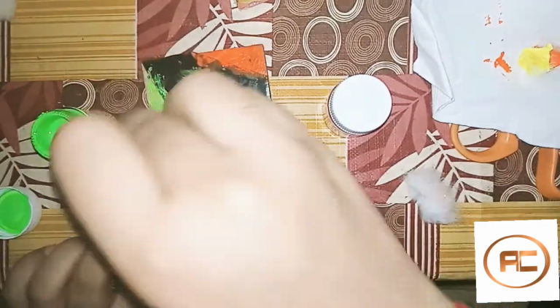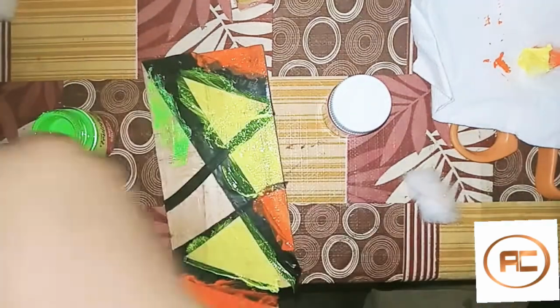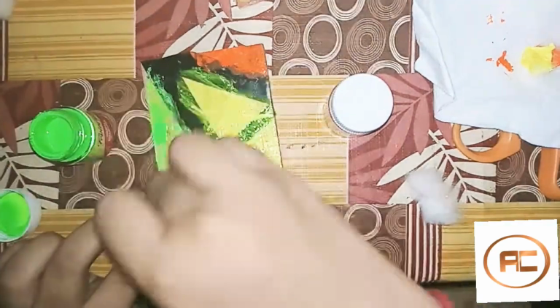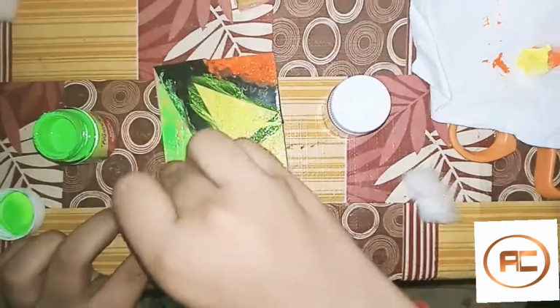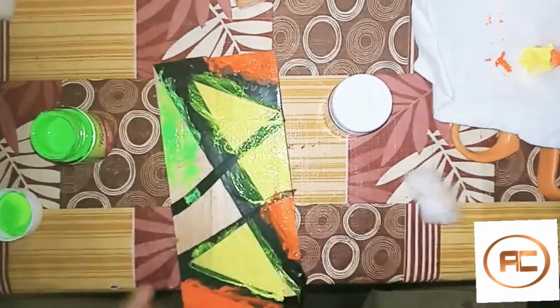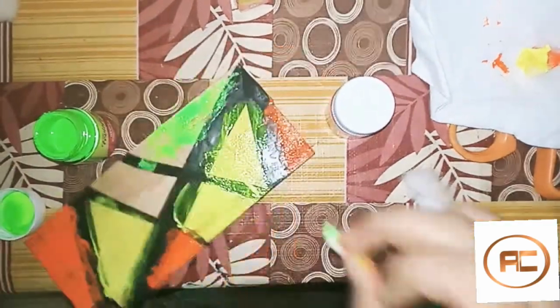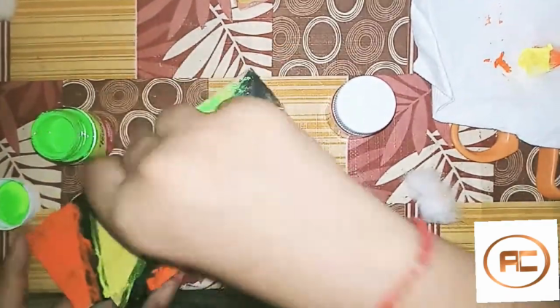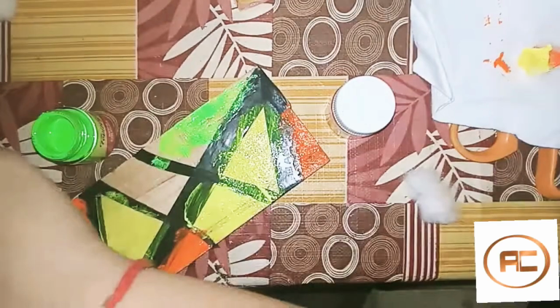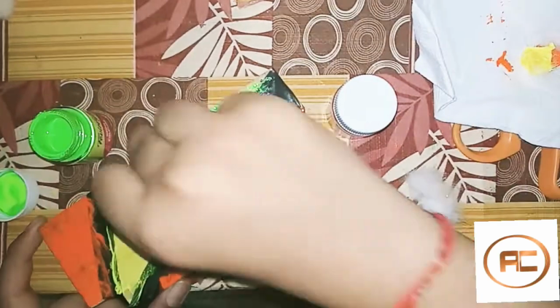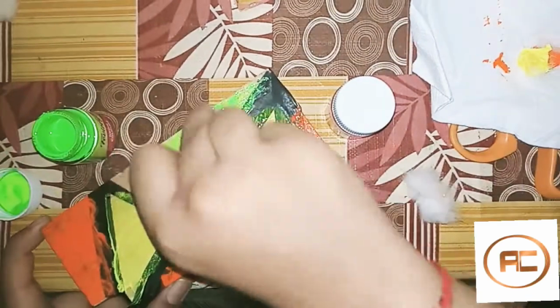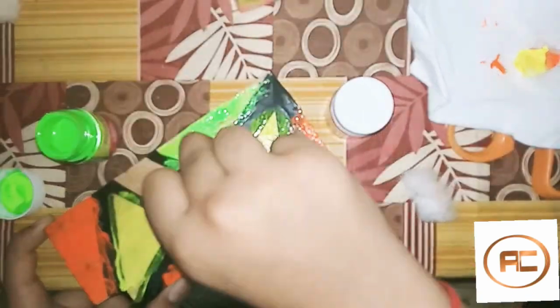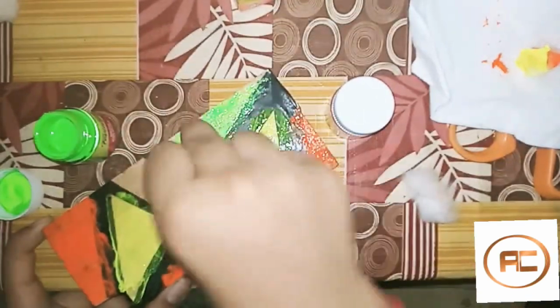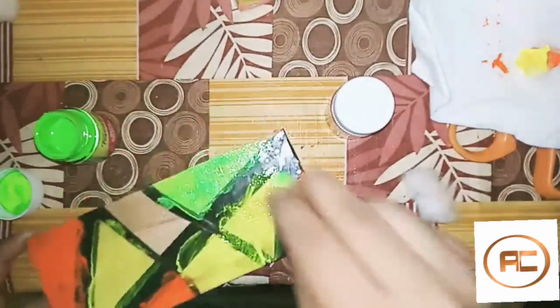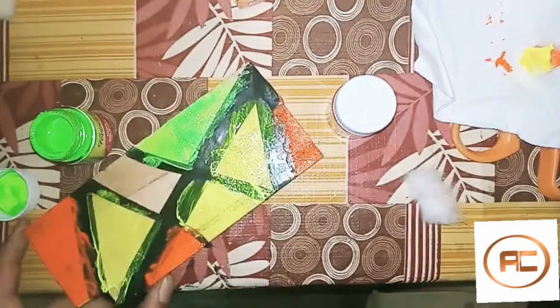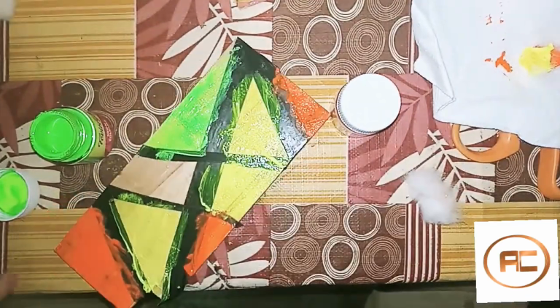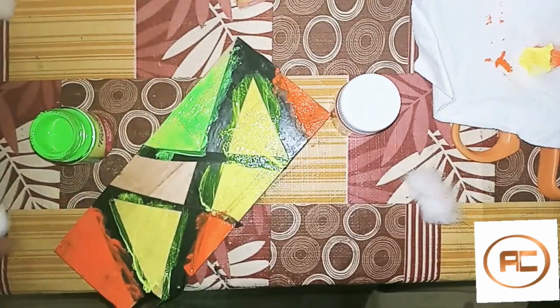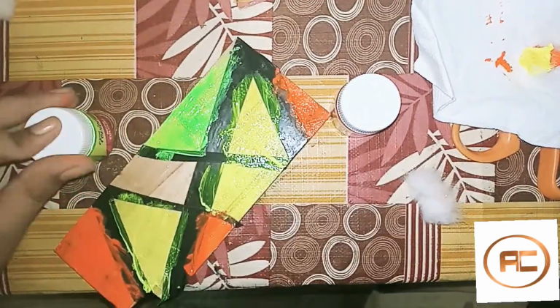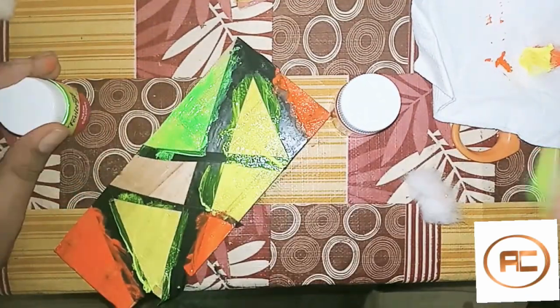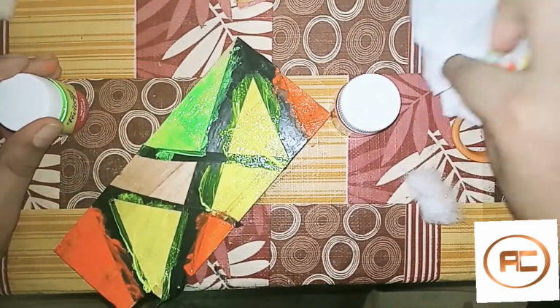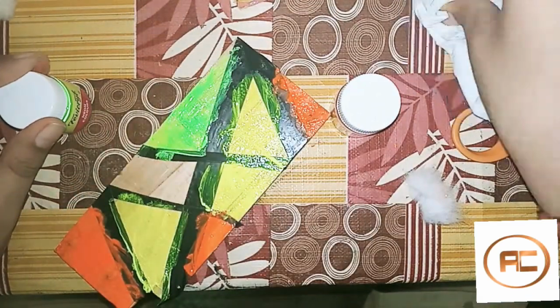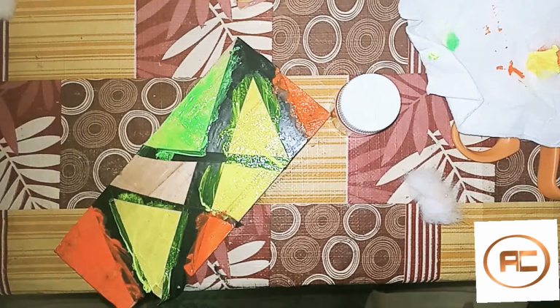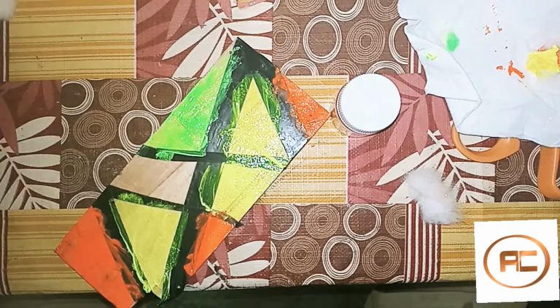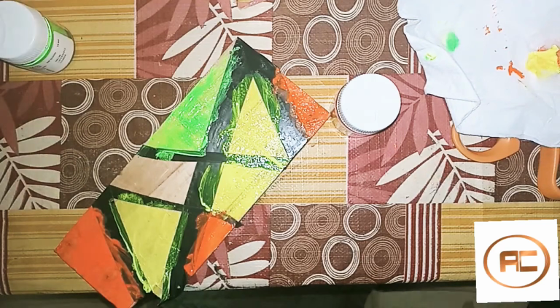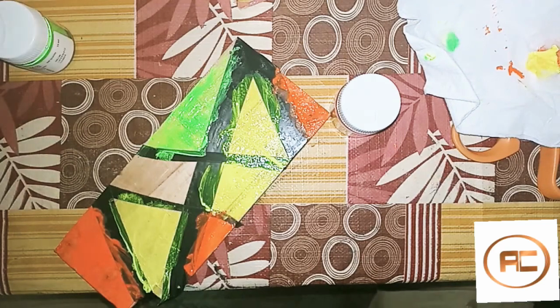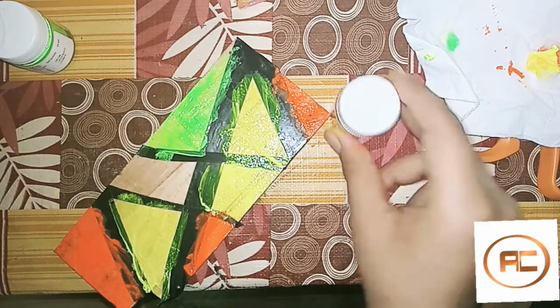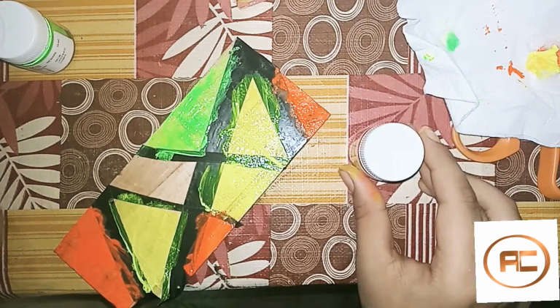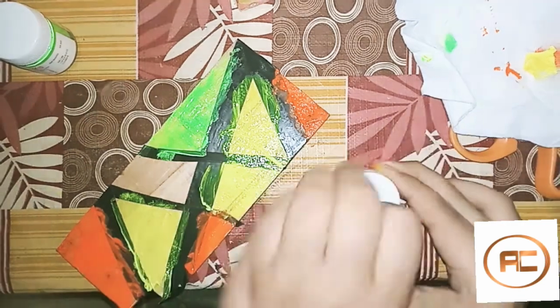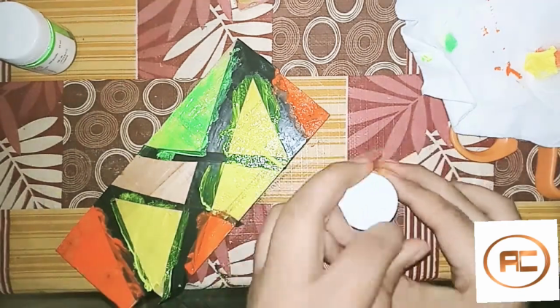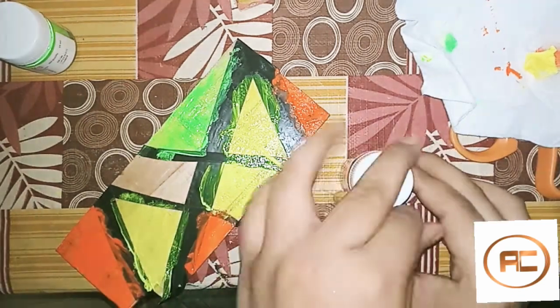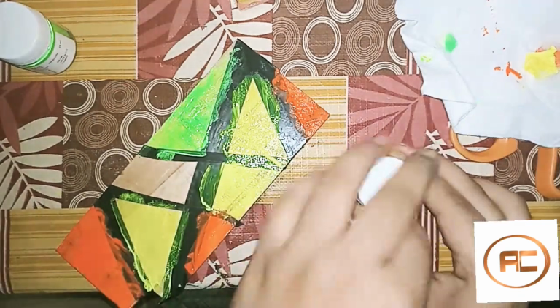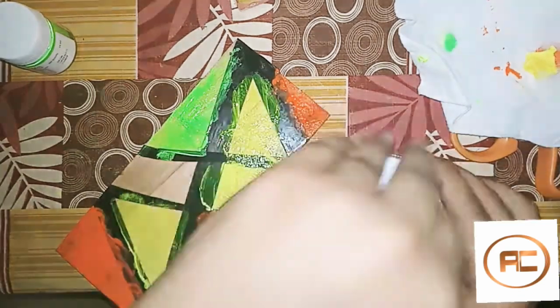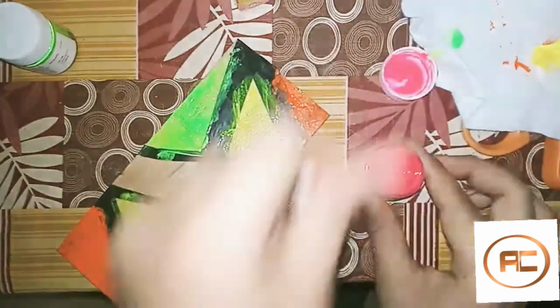I have two colors to make it. I have greened it. I have also made it from cotton. I am using pink.